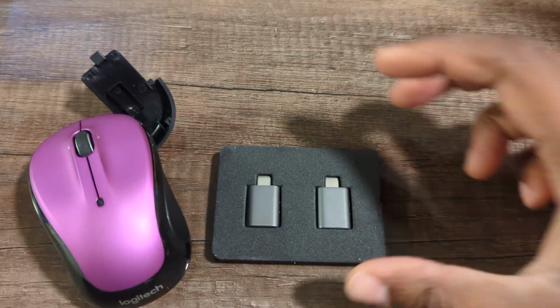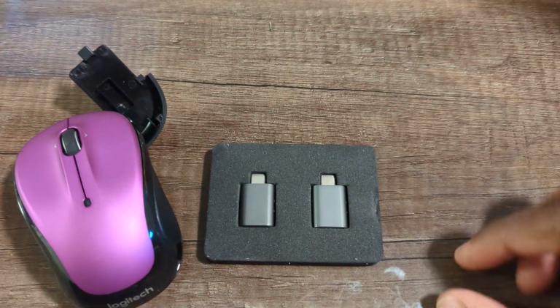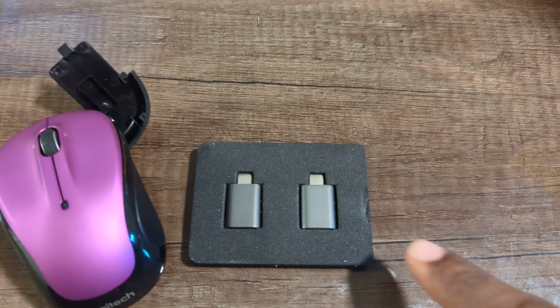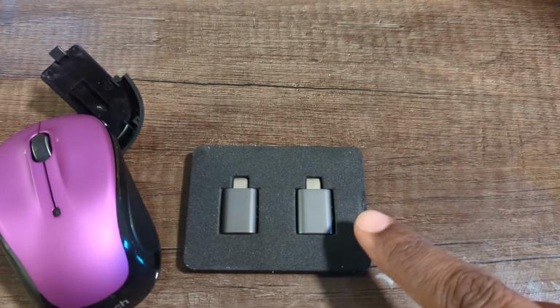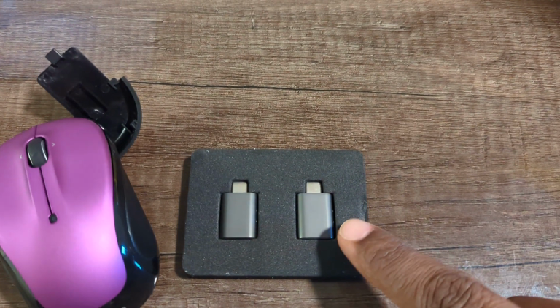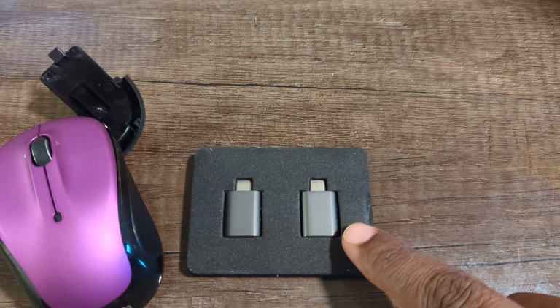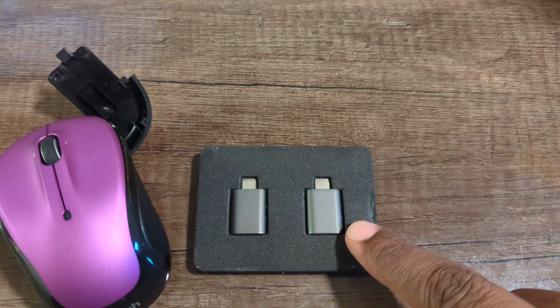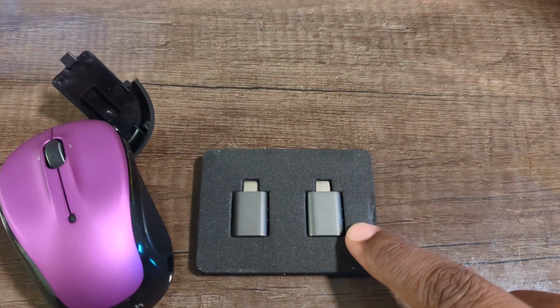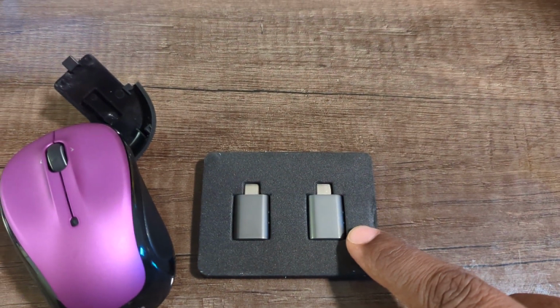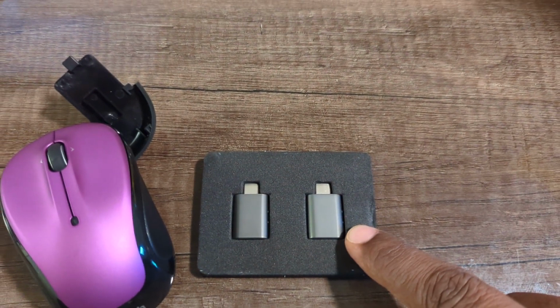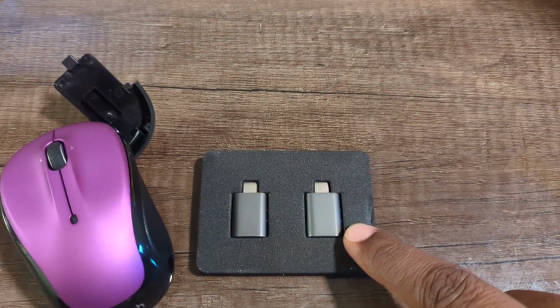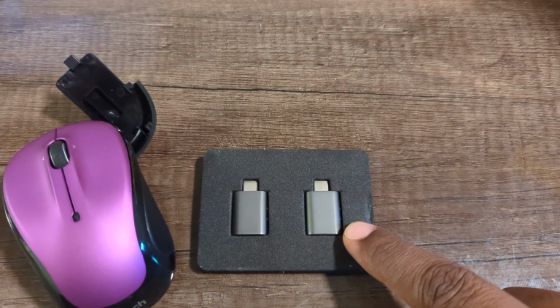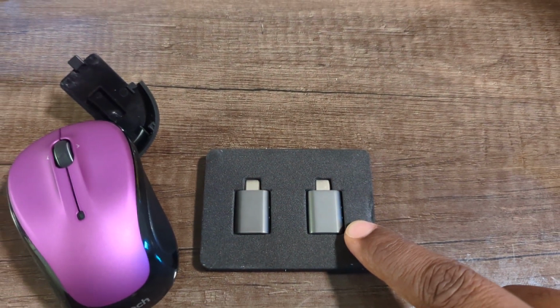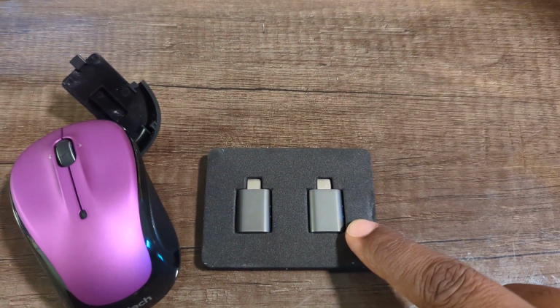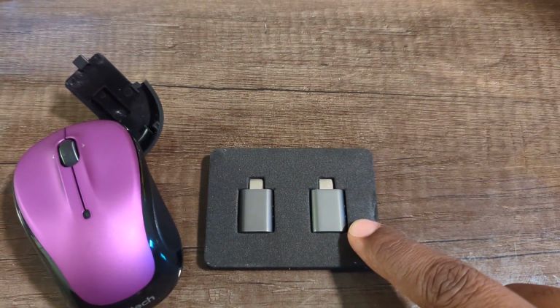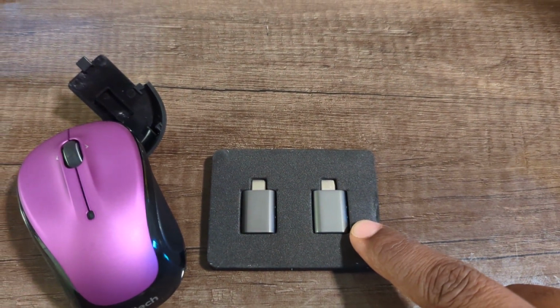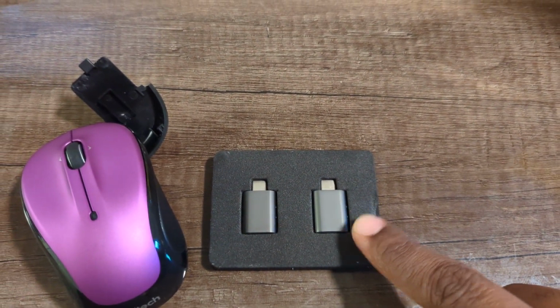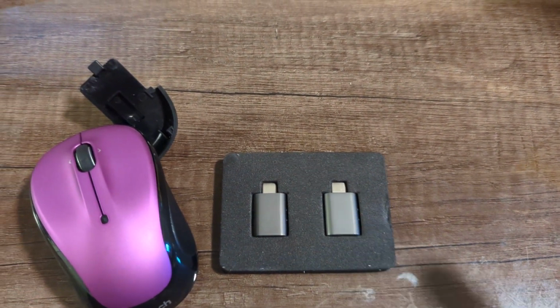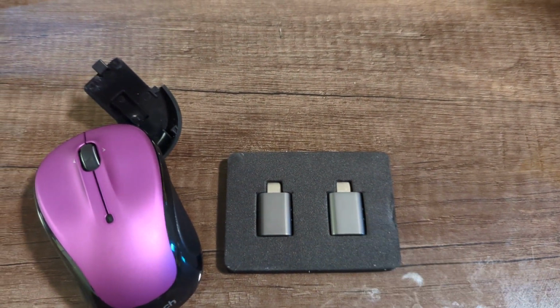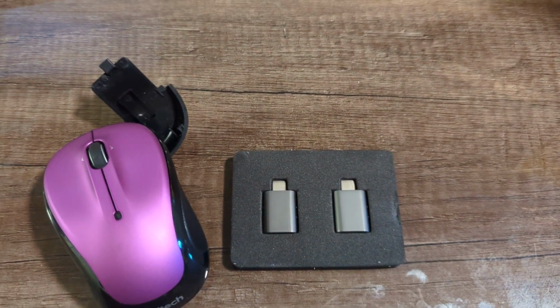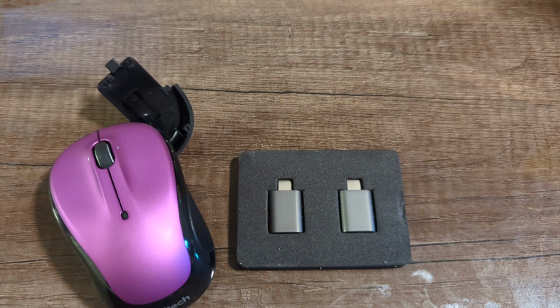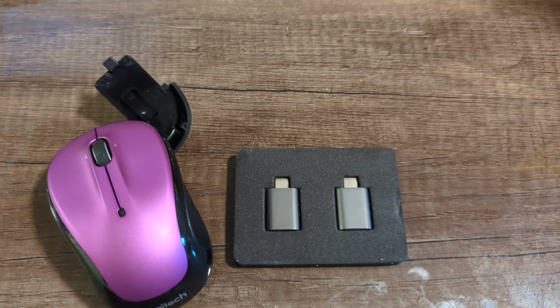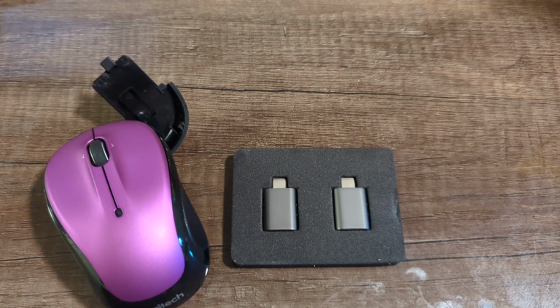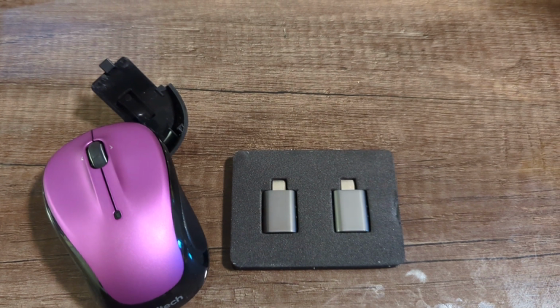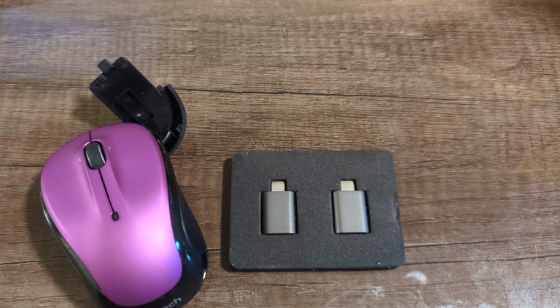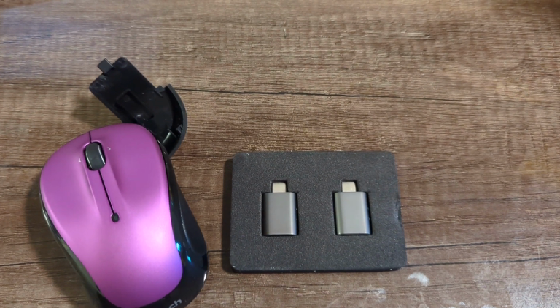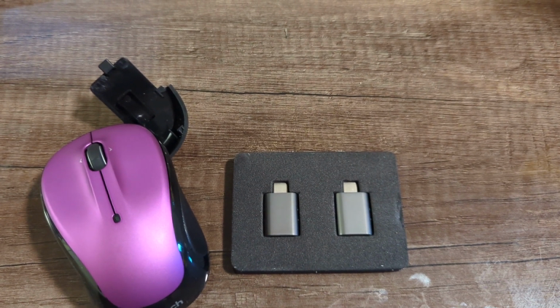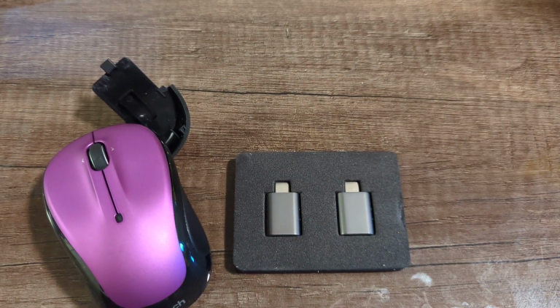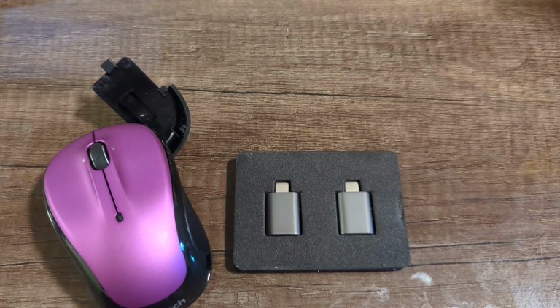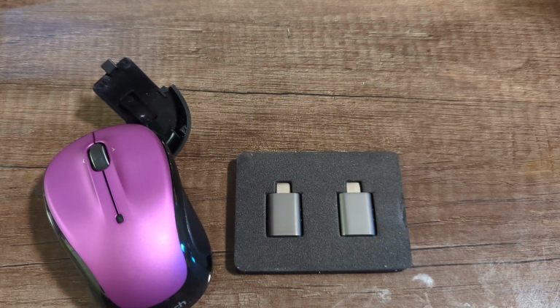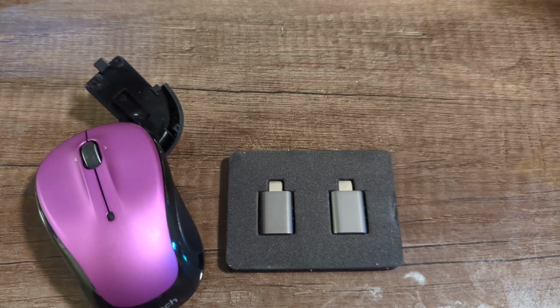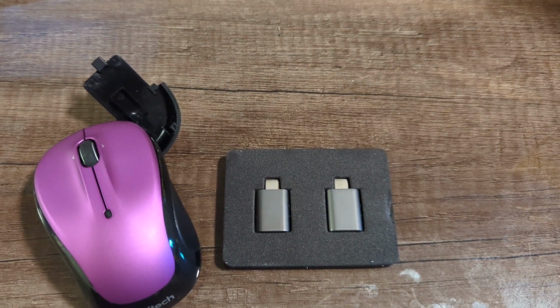This is the USB-C to USB adapter. I'll go ahead and take both of them out, and then we'll show you how to get them all set up.